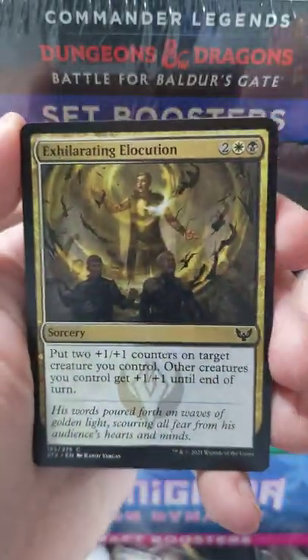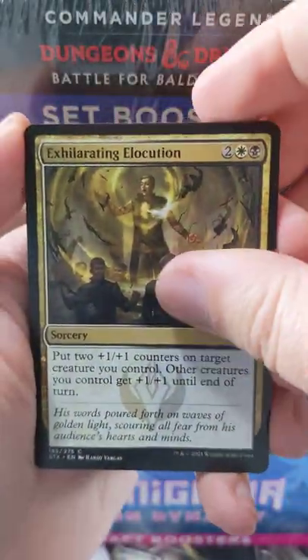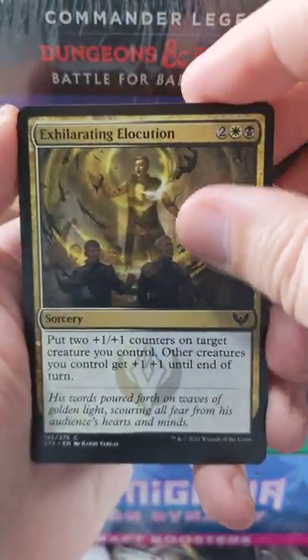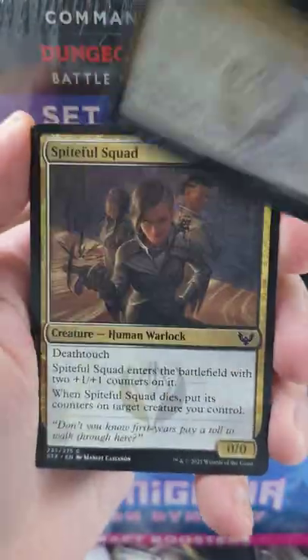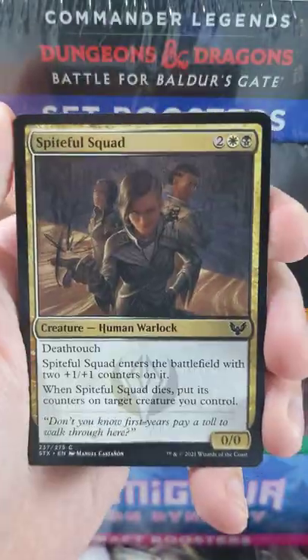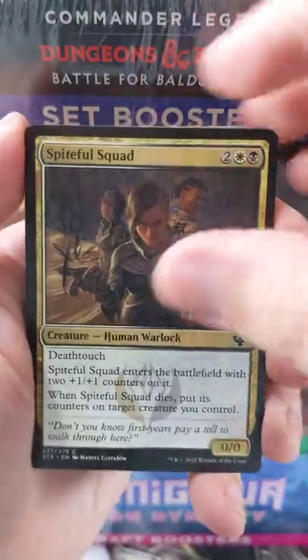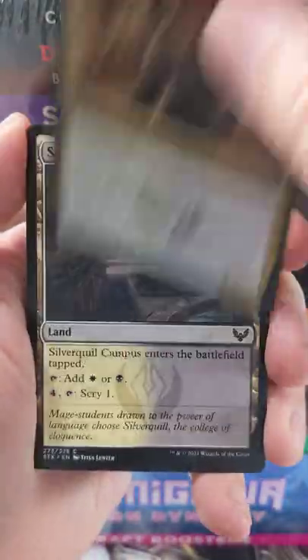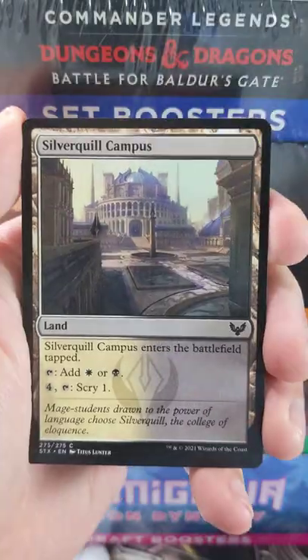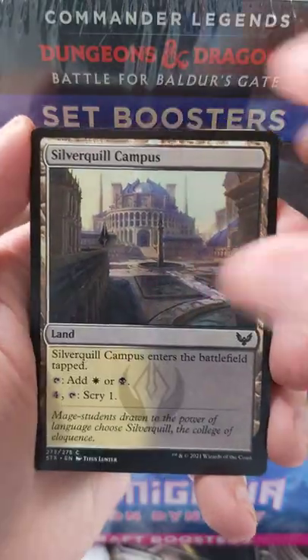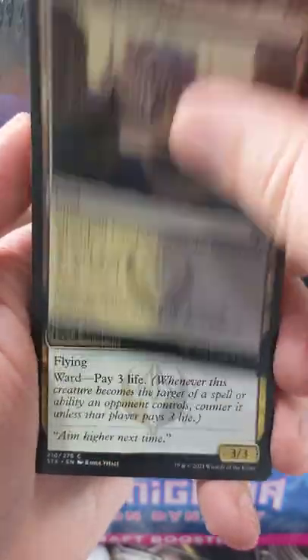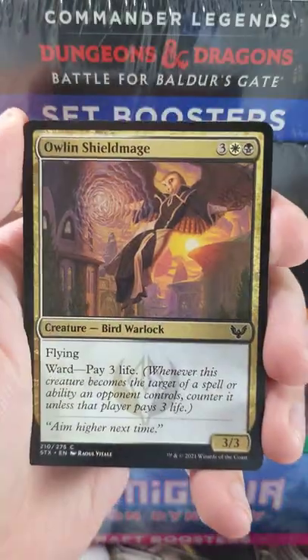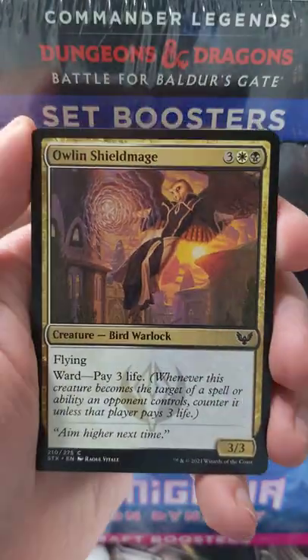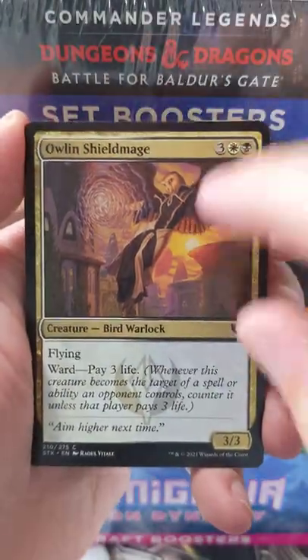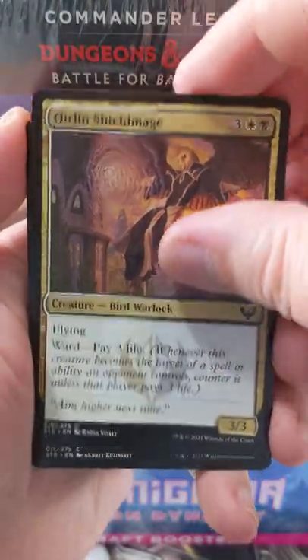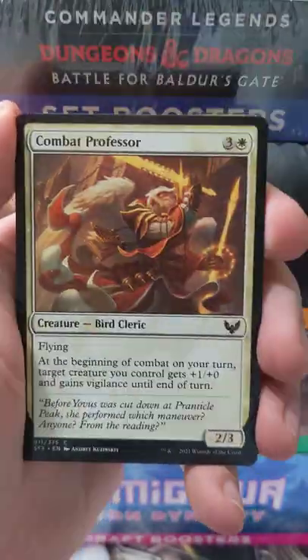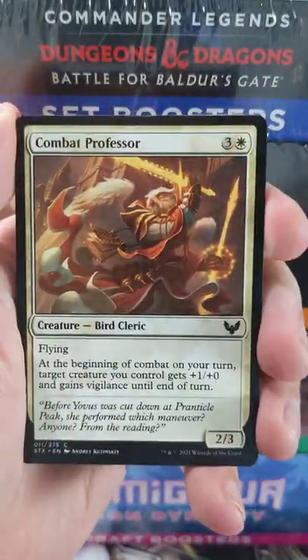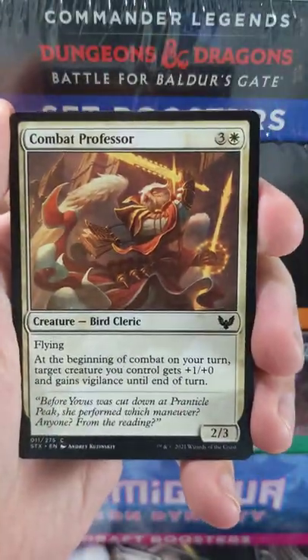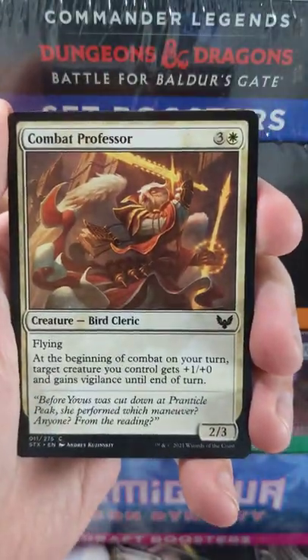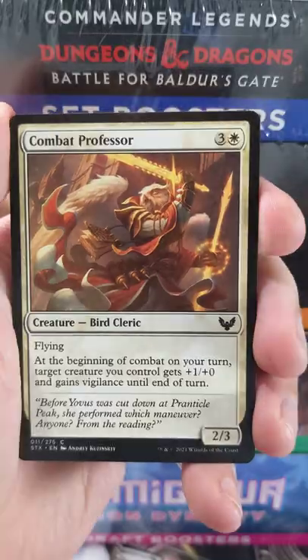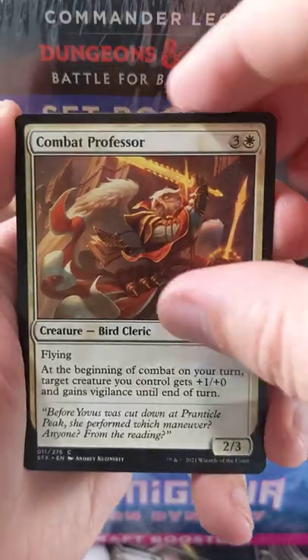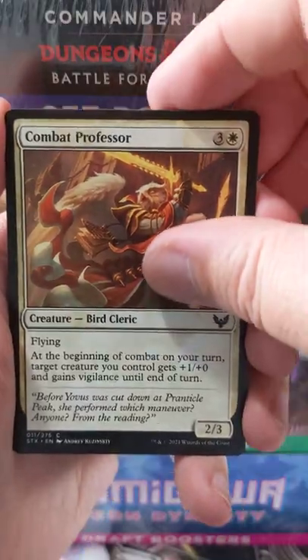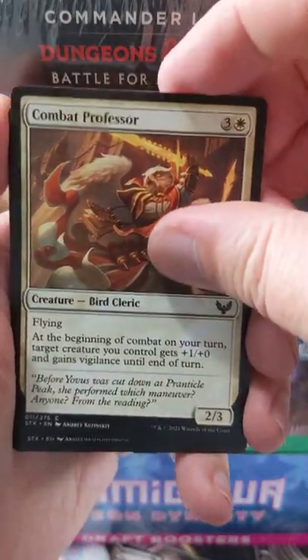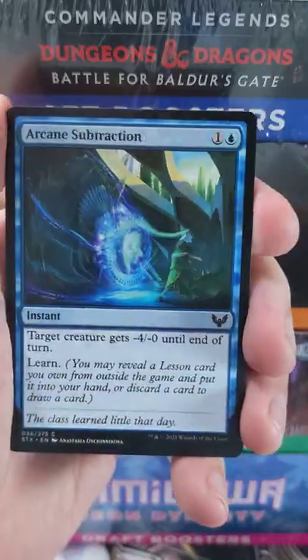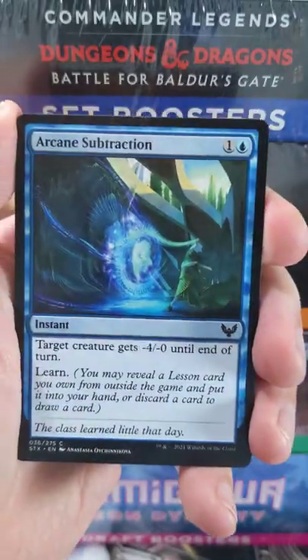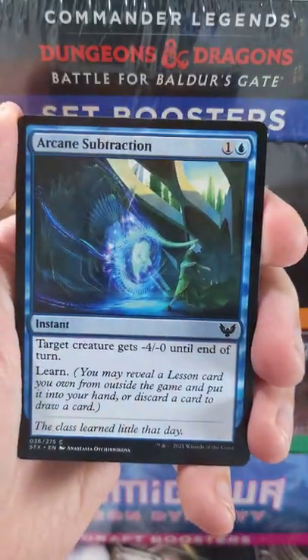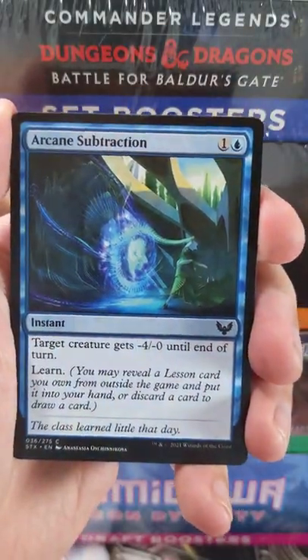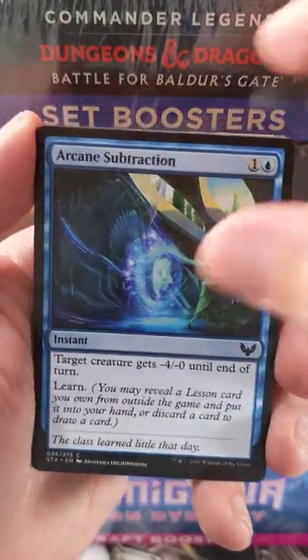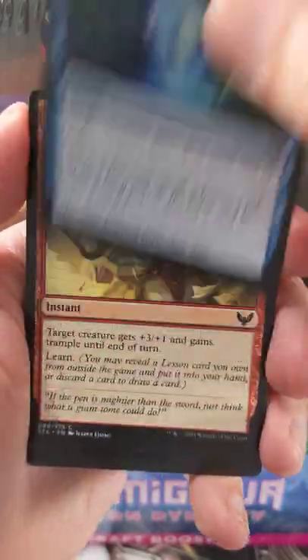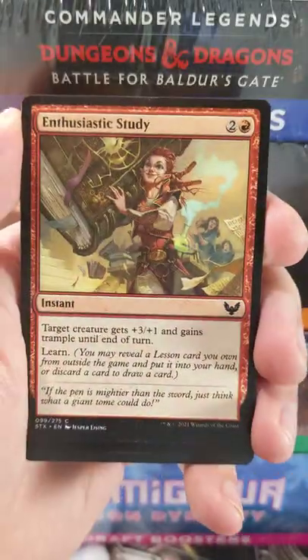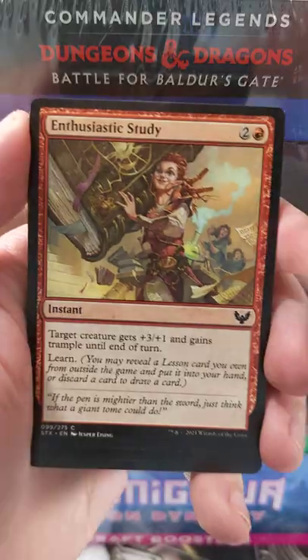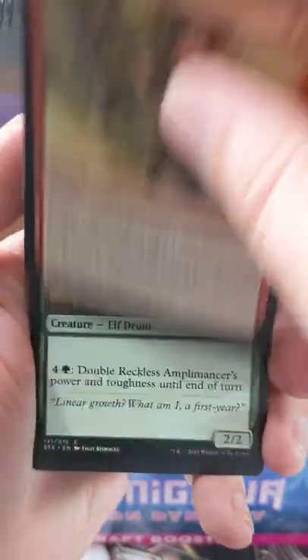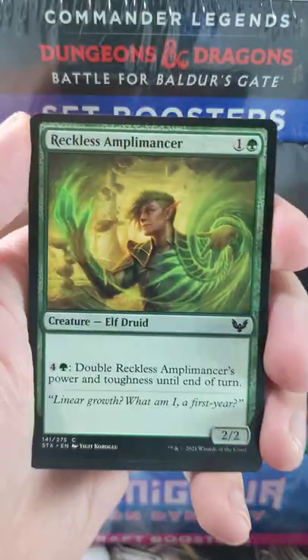Strixhaven here, coming in hot. Let's see what we find. We're gonna get a nice Mystical Archive card out of here. Silverquill is my jam, too. And here we are, just ripping through. That's four Silverquill cards in a row — technically five in a row, which seems pretty strong for a pack start.